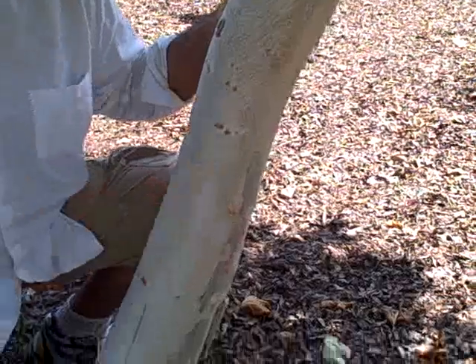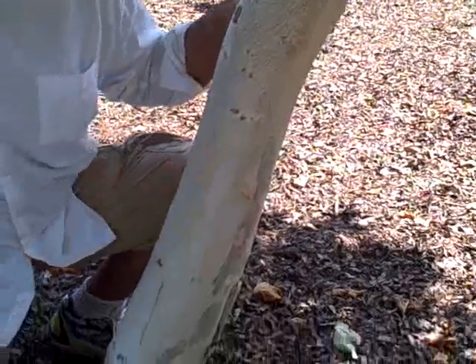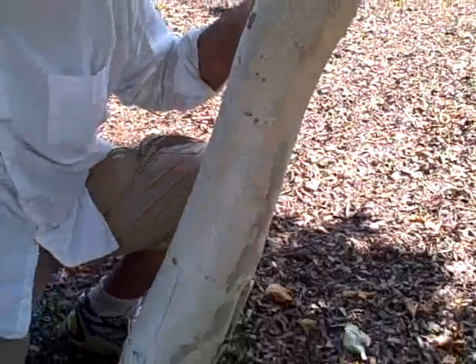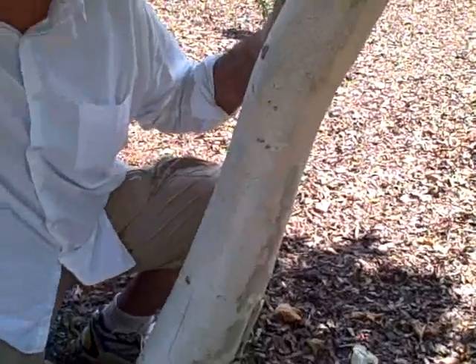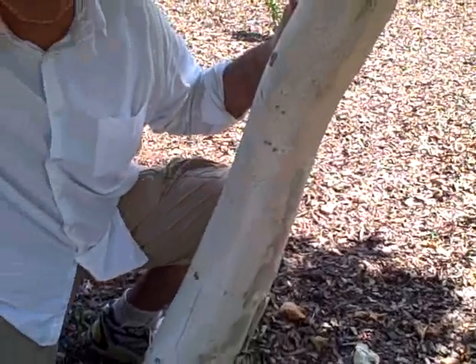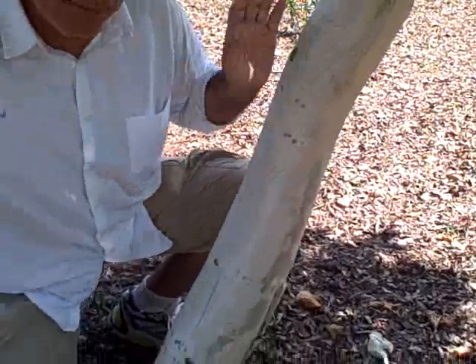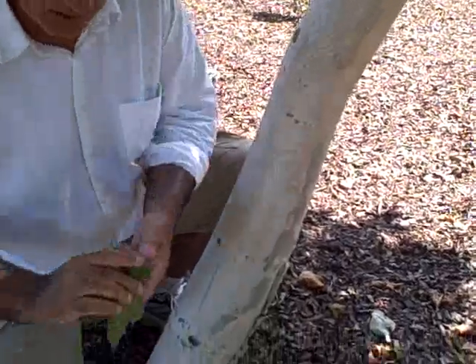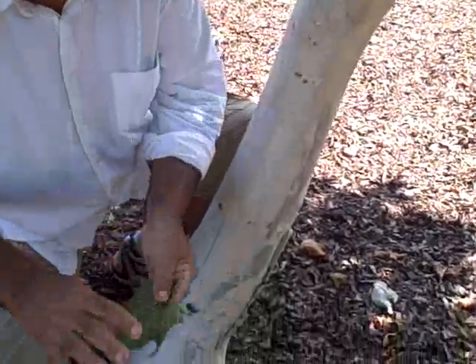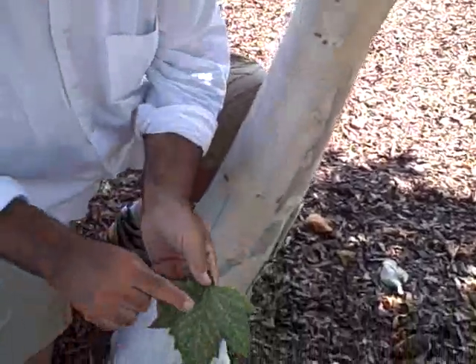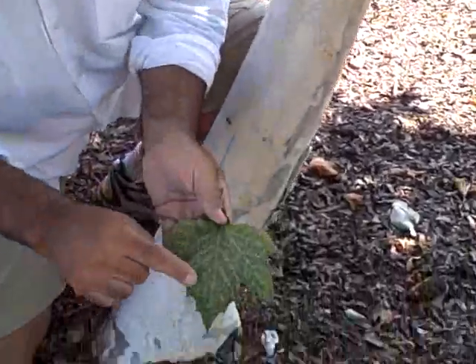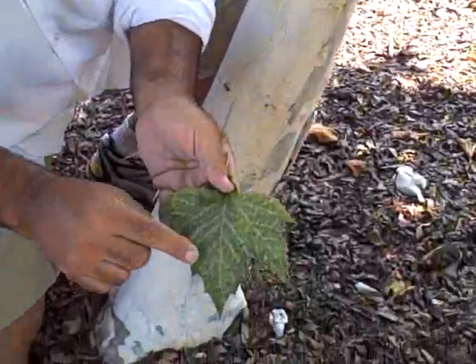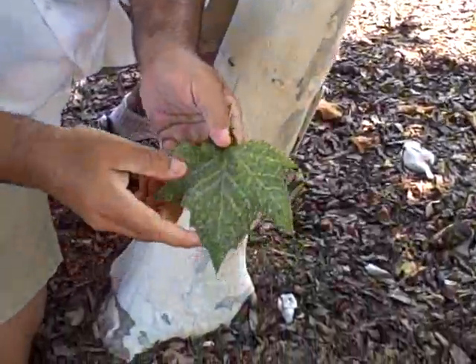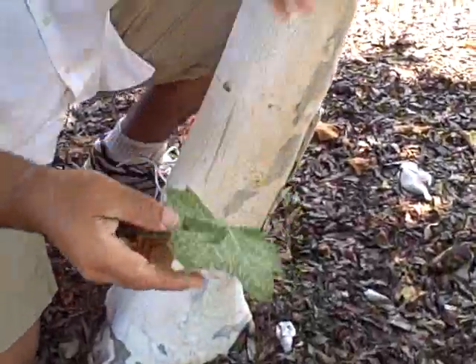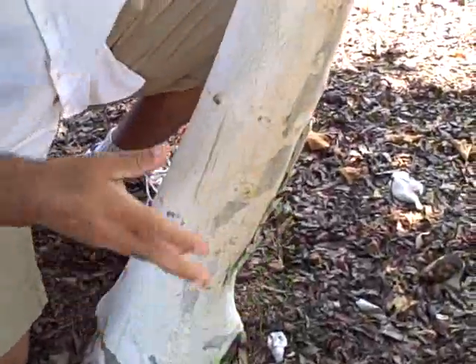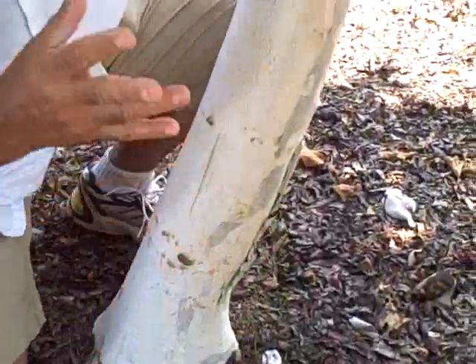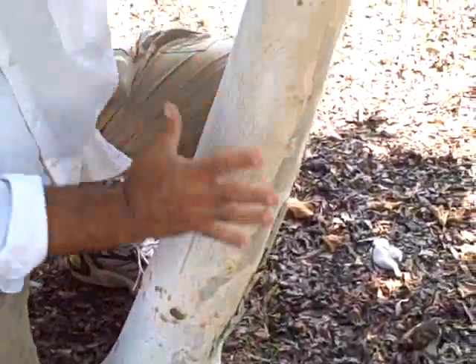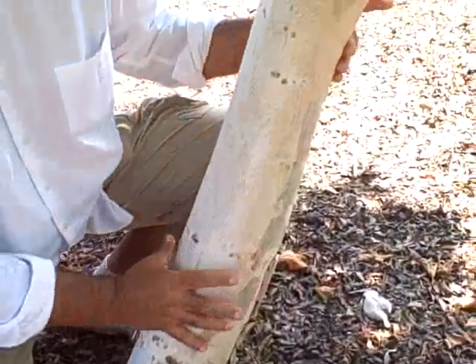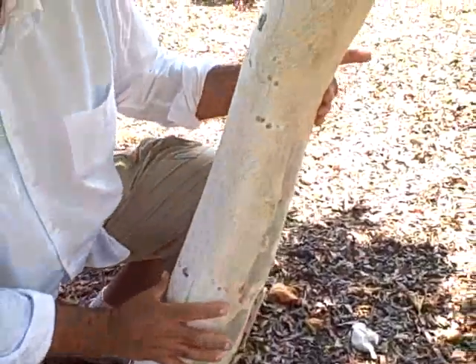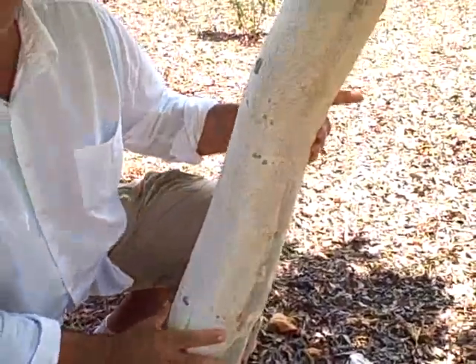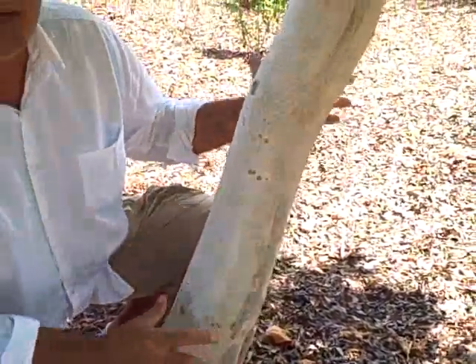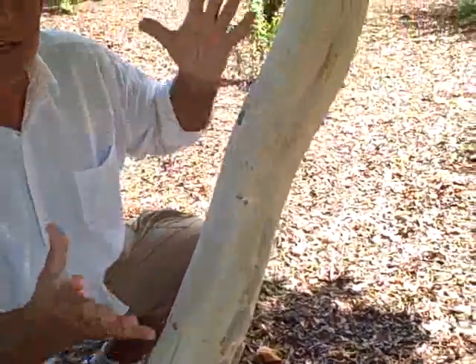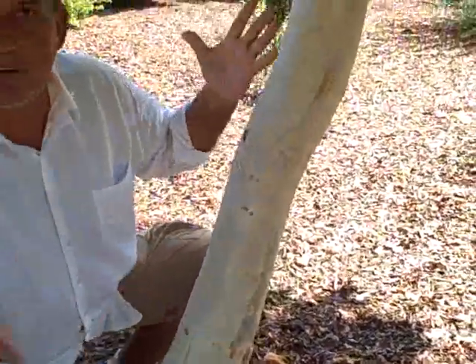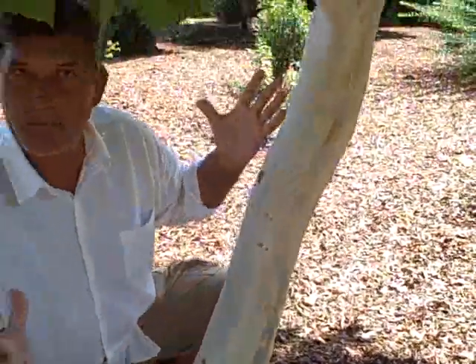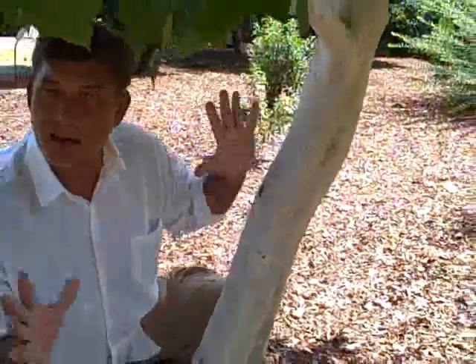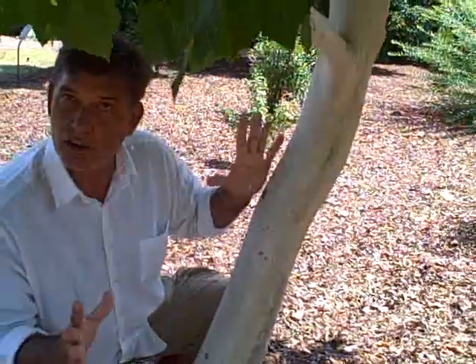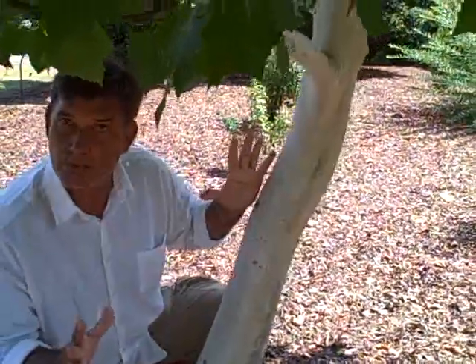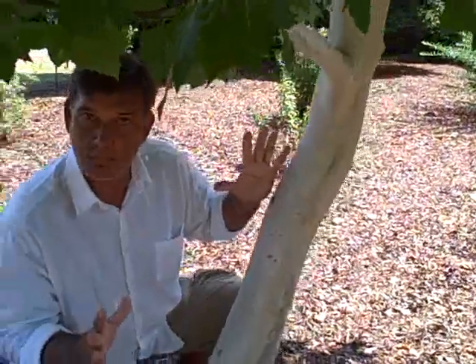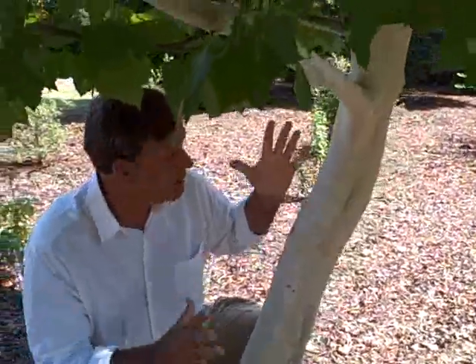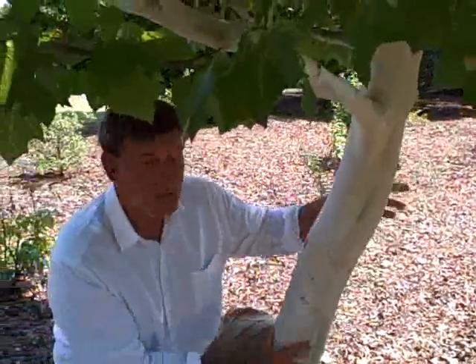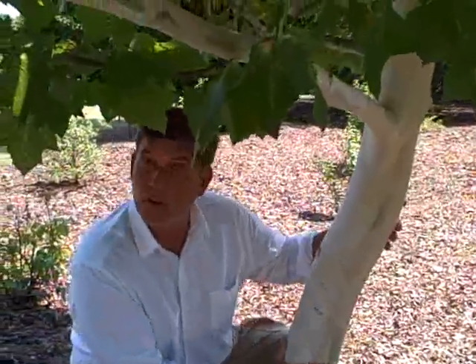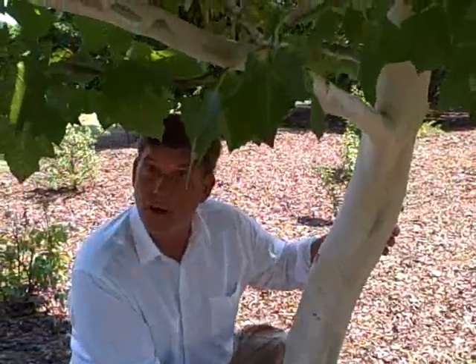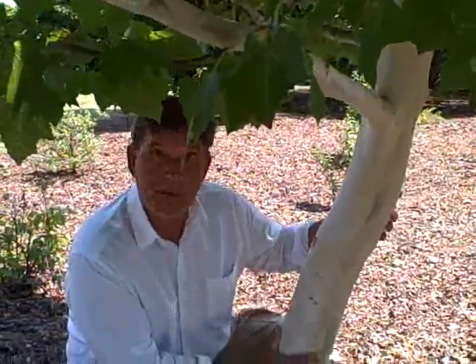Its leaves have some variegation — I'll grab one of these leaves off here. If you love this beautiful white trunk and you have a darker colored brick building, this thing is going to really show up.